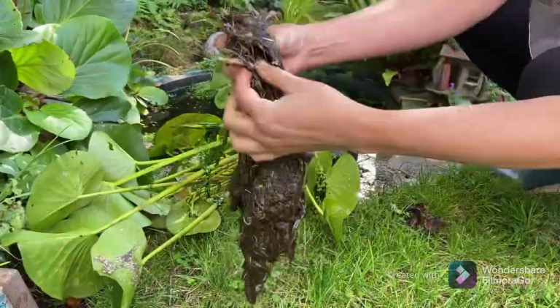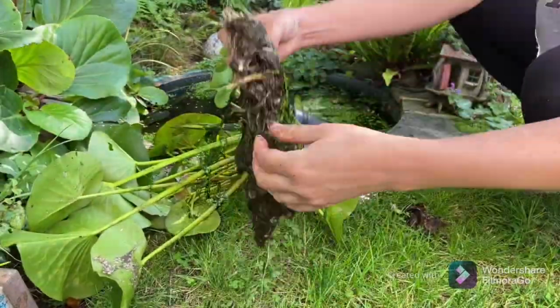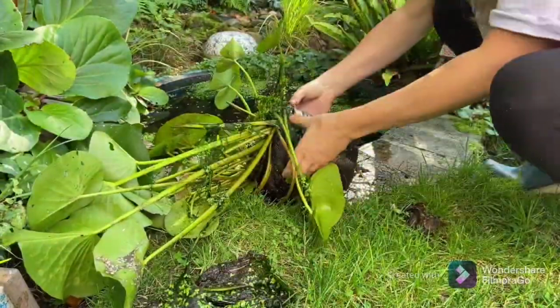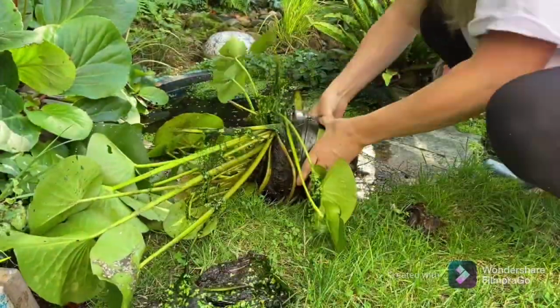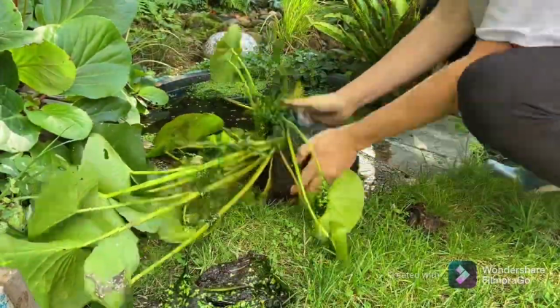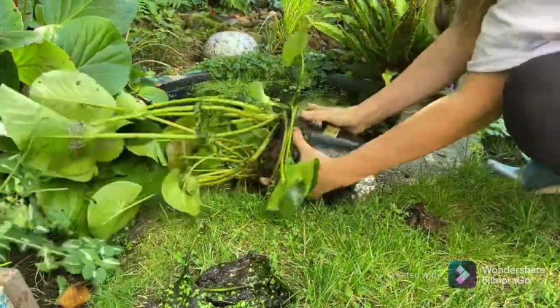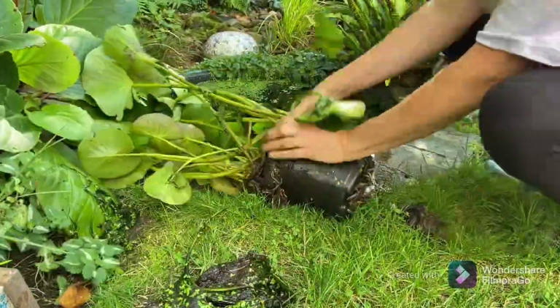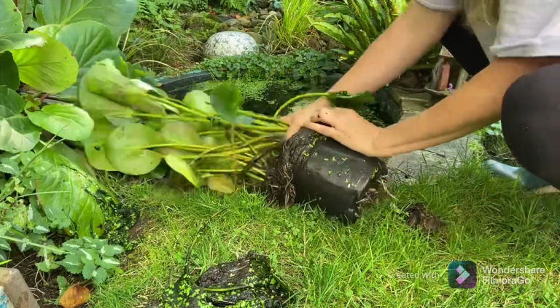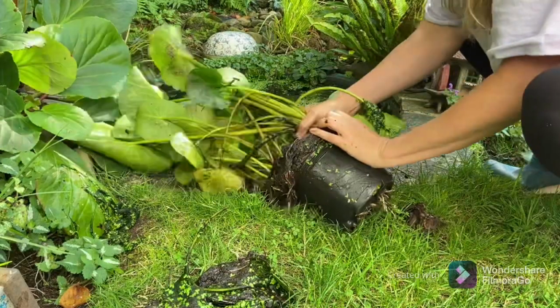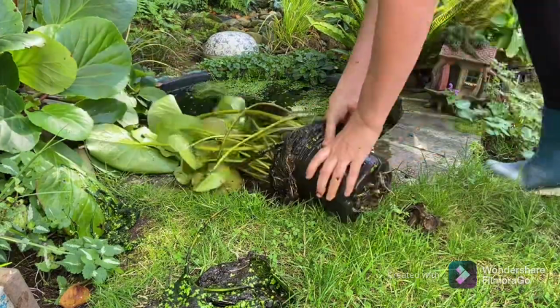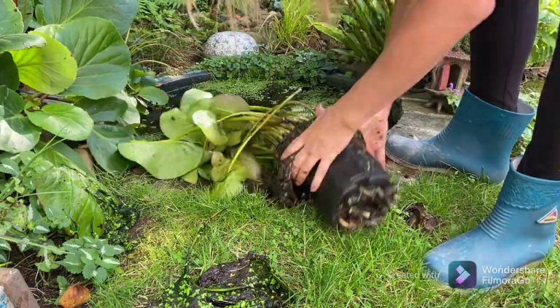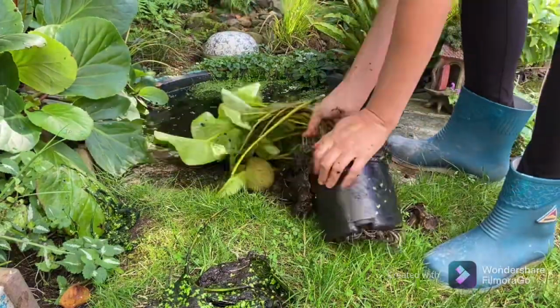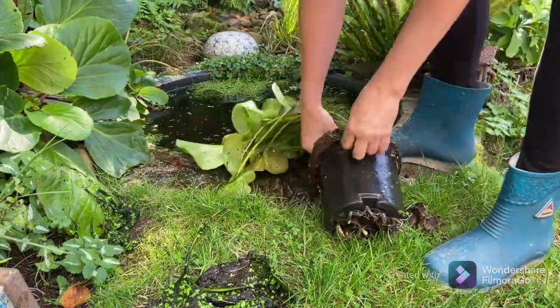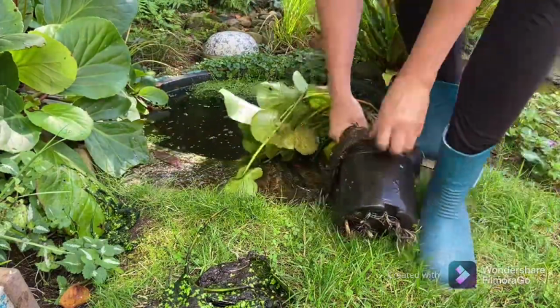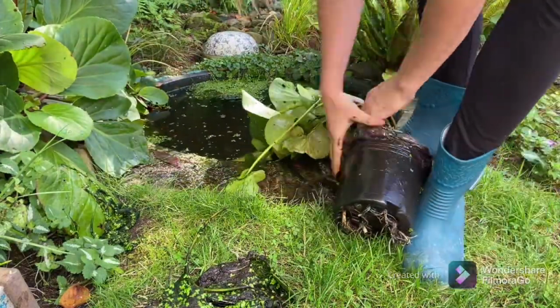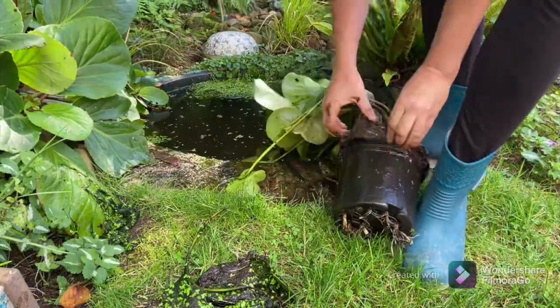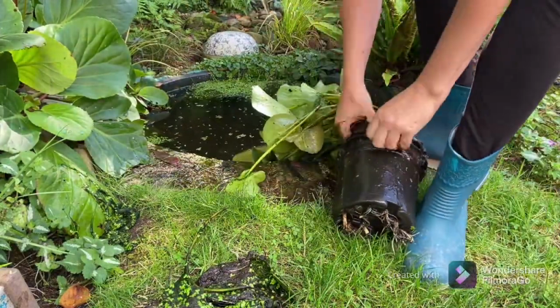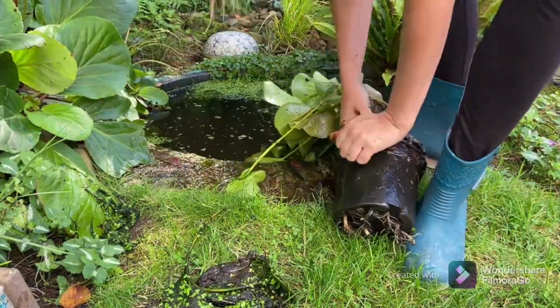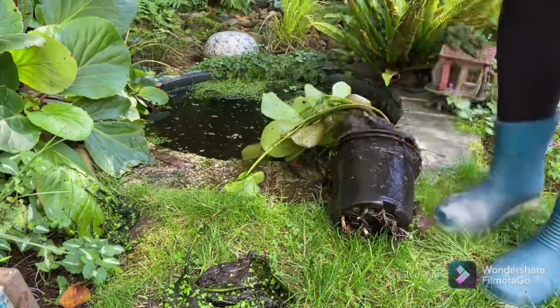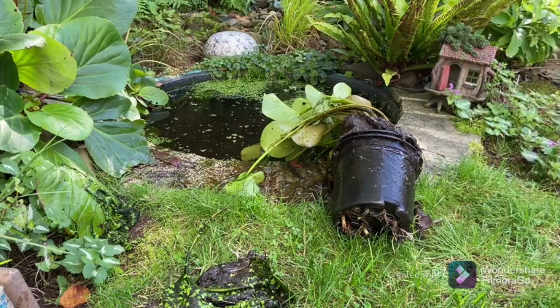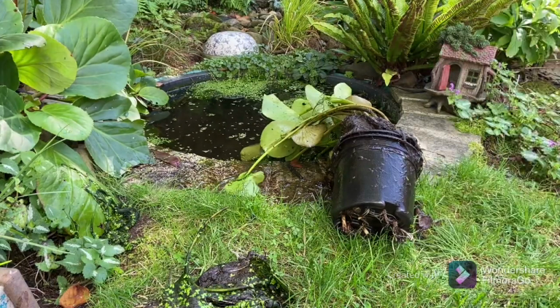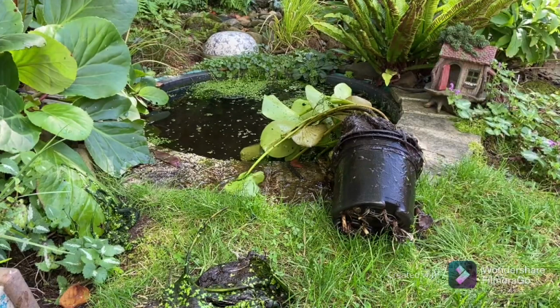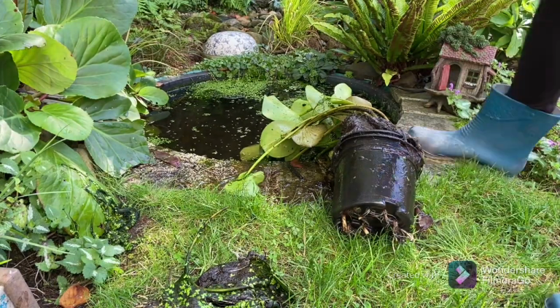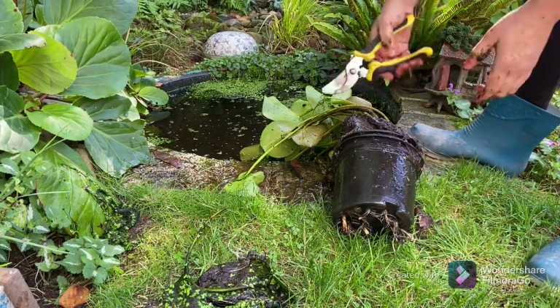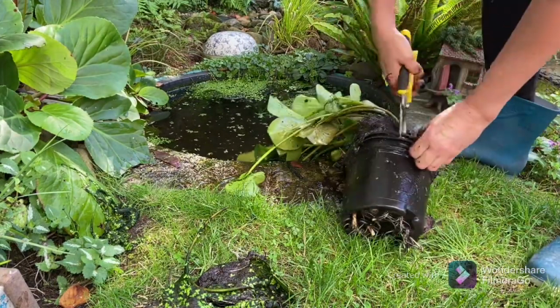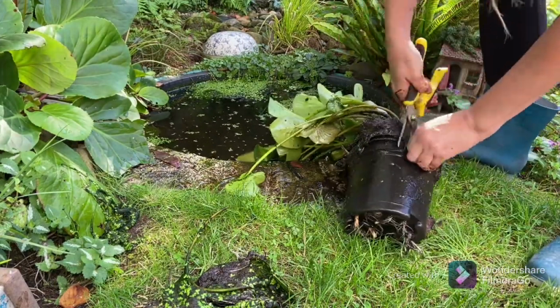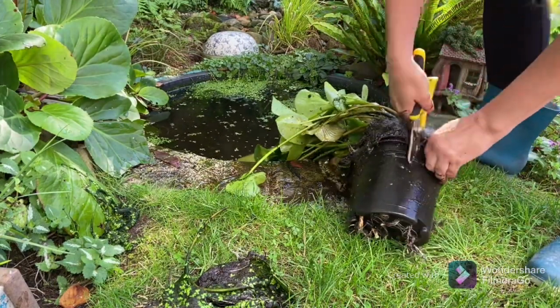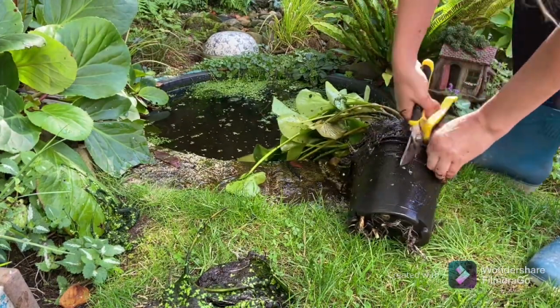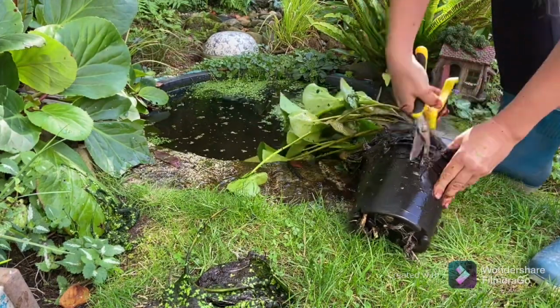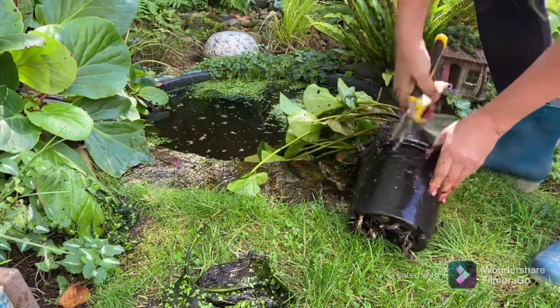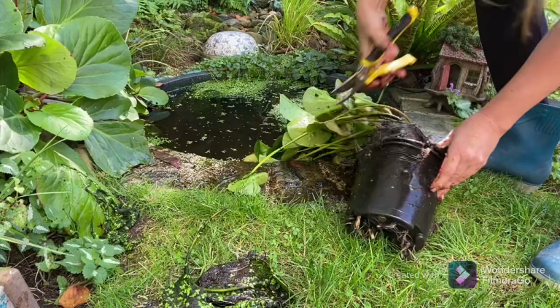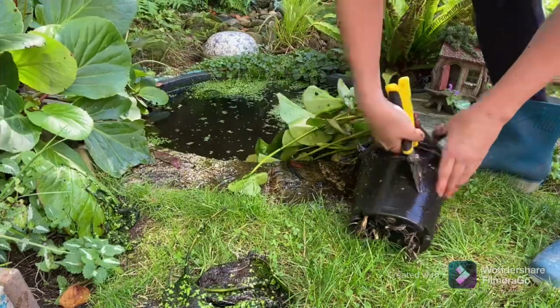Get your water lily out of its container and gently discard the extra roots. Hopefully your pond lily isn't as compacted as mine. I need a spade and secateurs at the ready. It's actually best to do this in spring and summer, but I'm doing it in the autumn.